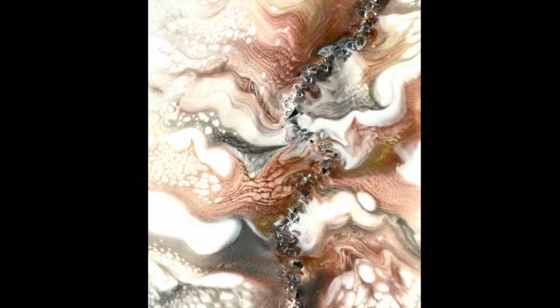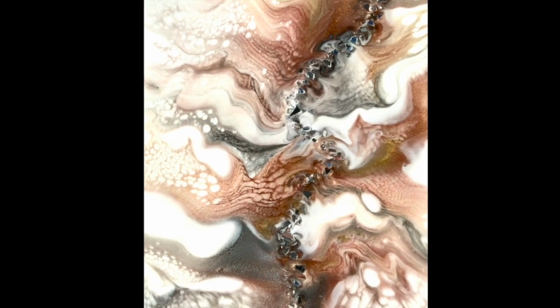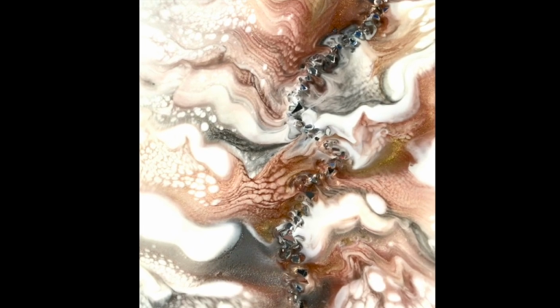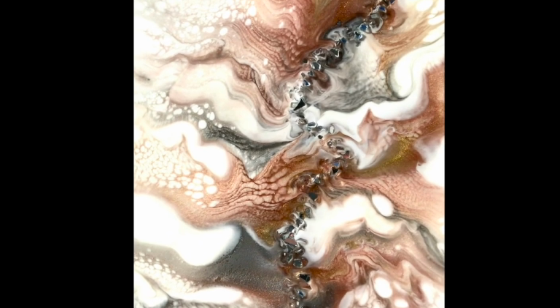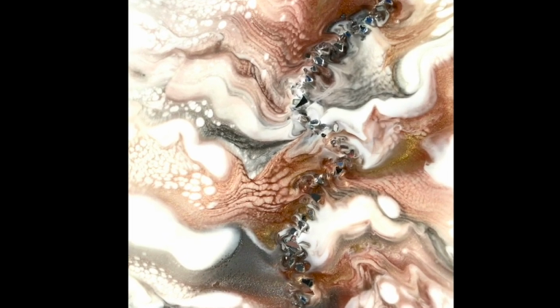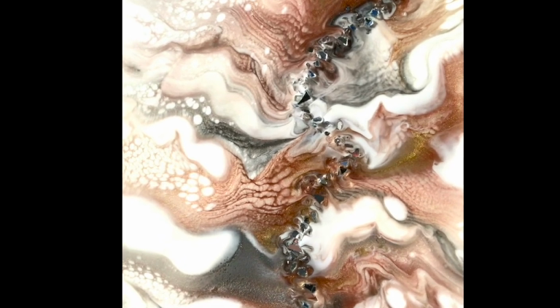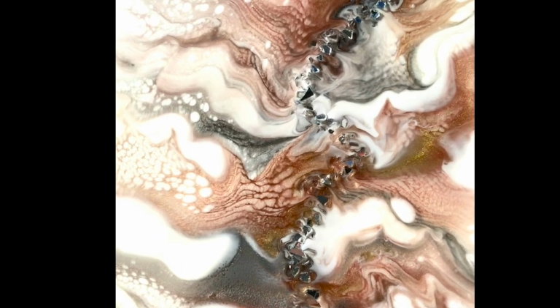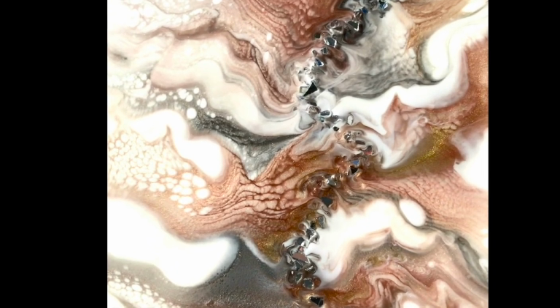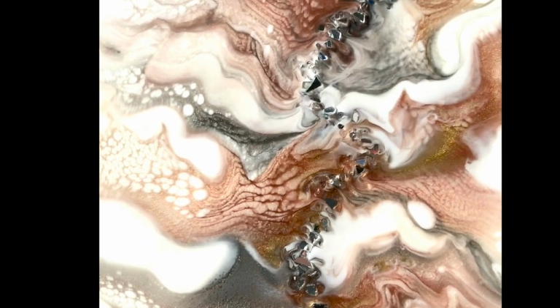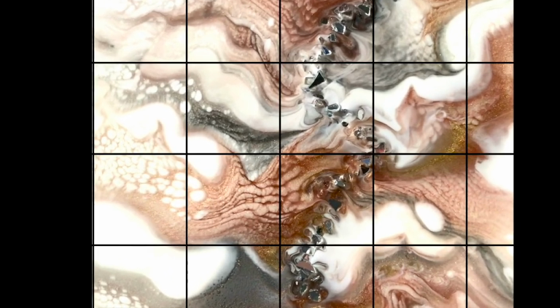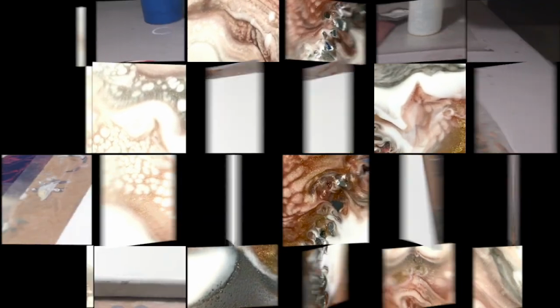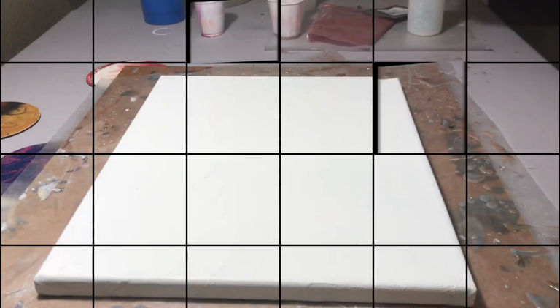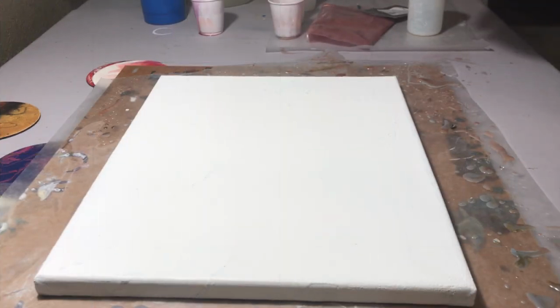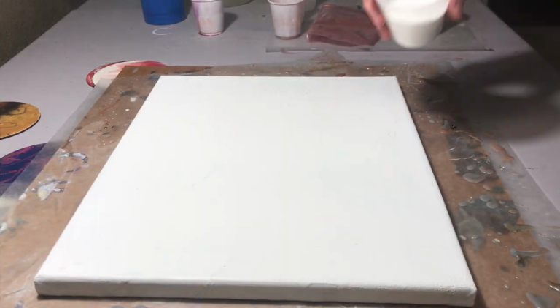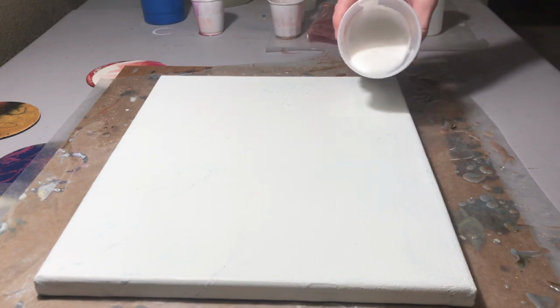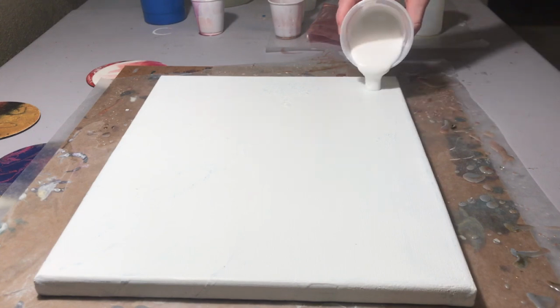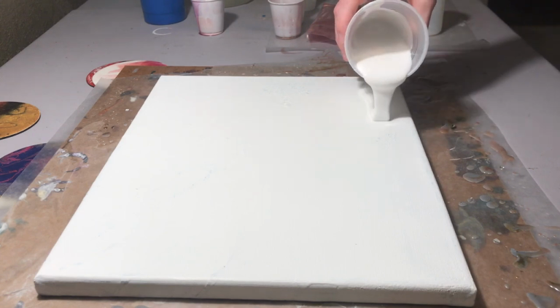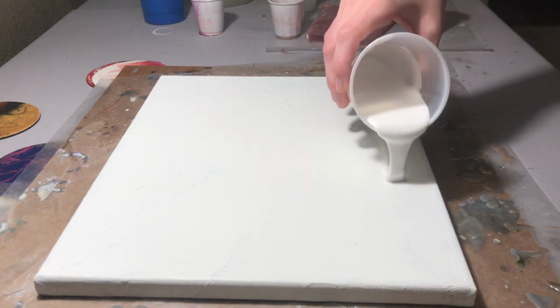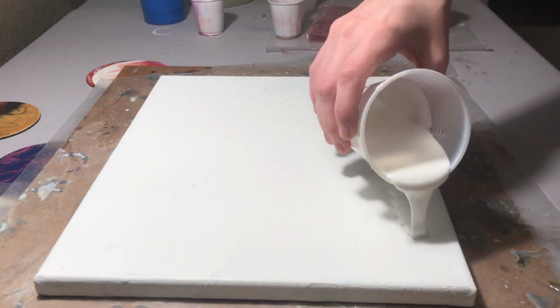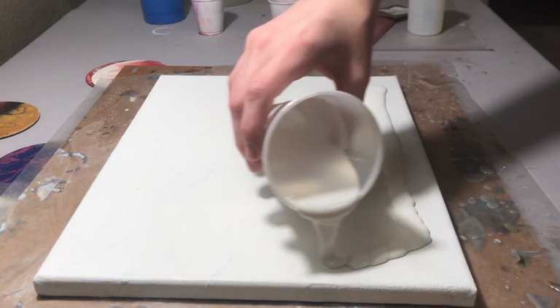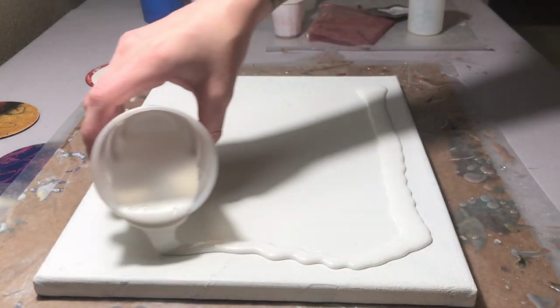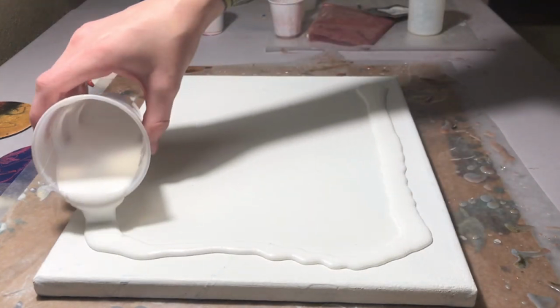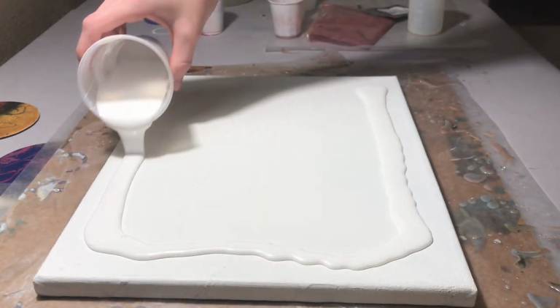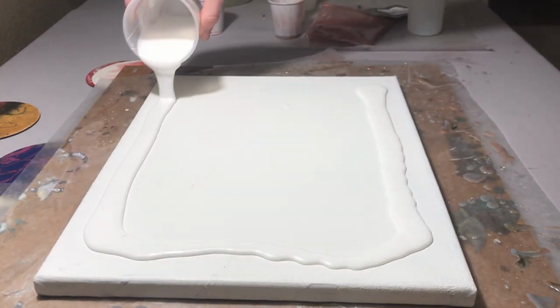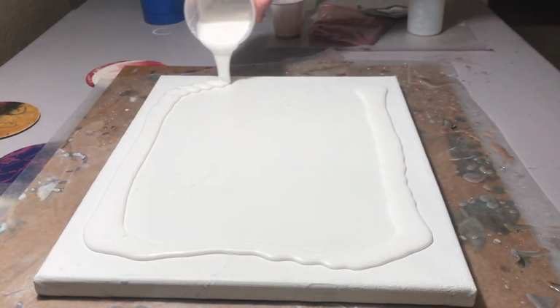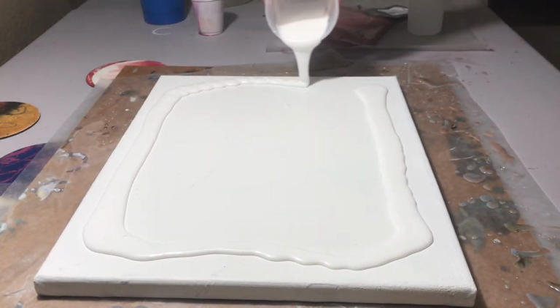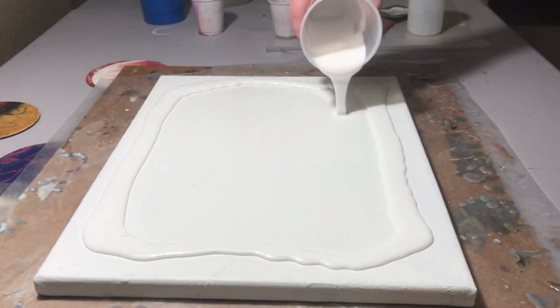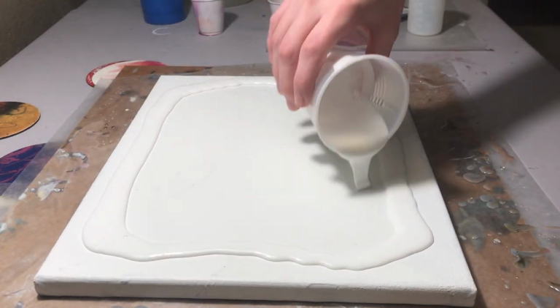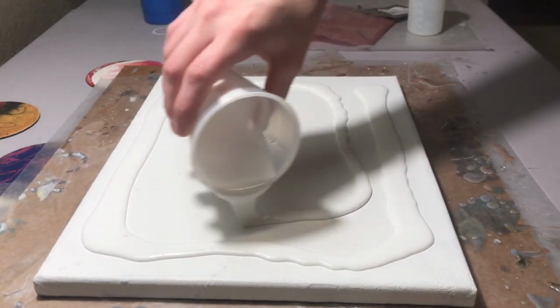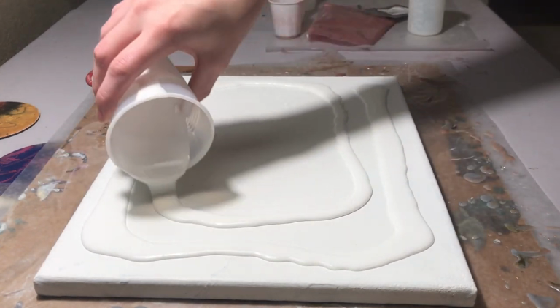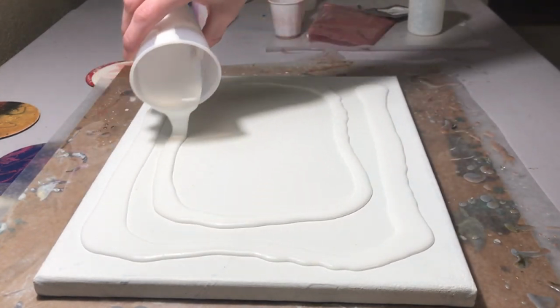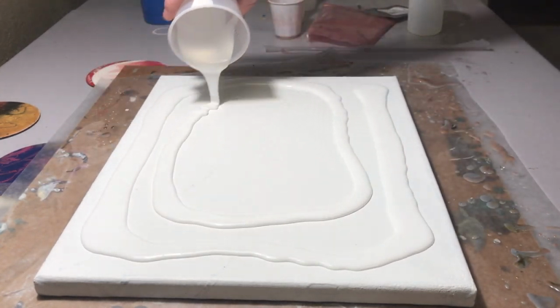Hello everyone, Alexis here. Welcome to Wandering Art. Today I am doing a swipe piece and I'm going to be using some crushed glass to embellish it.